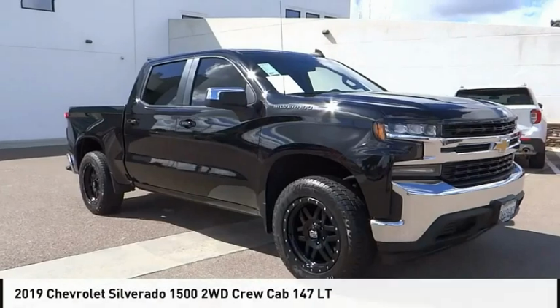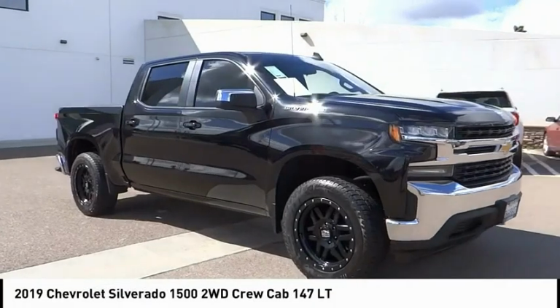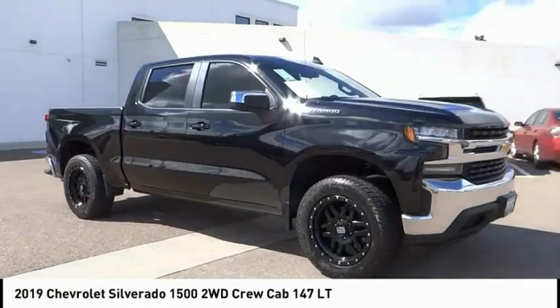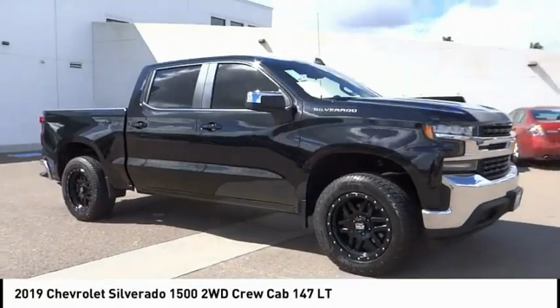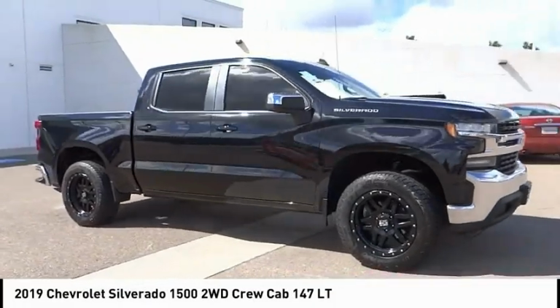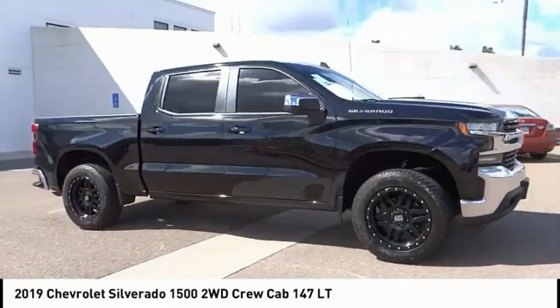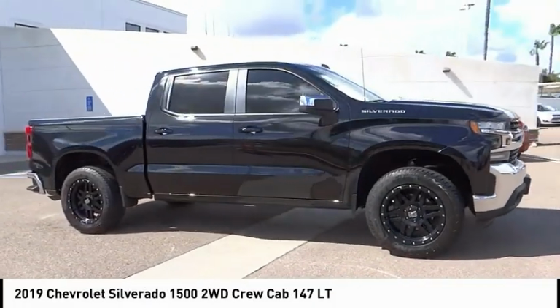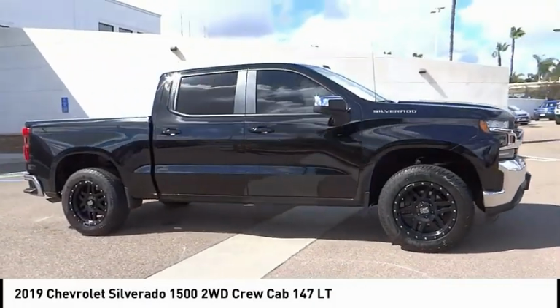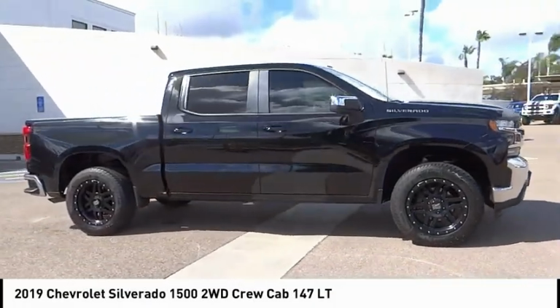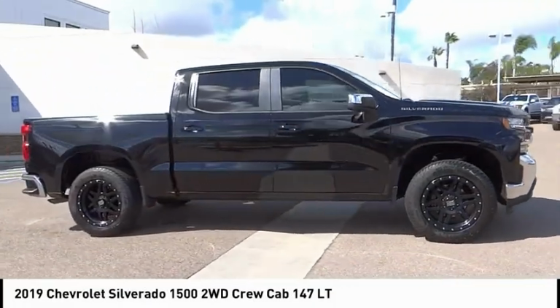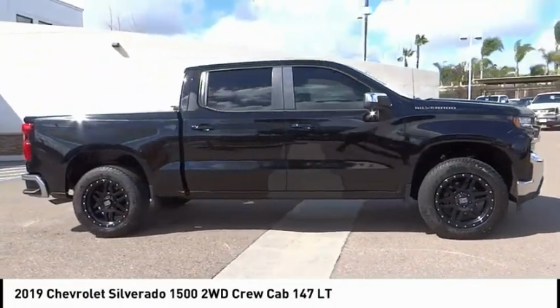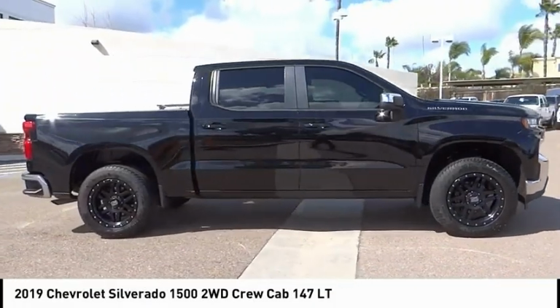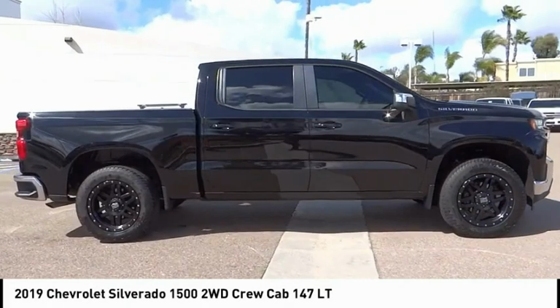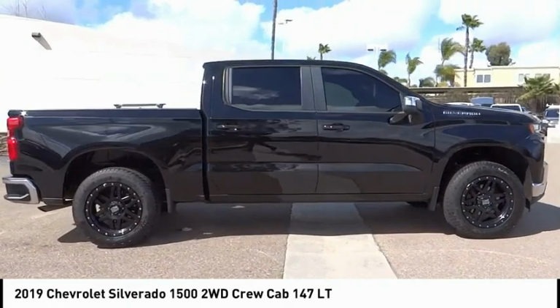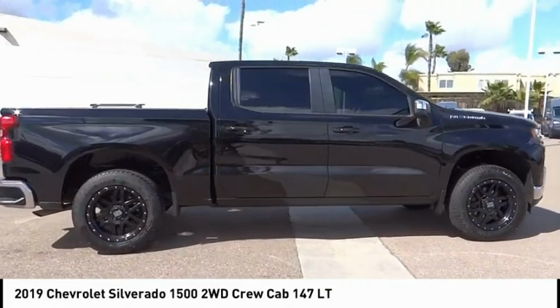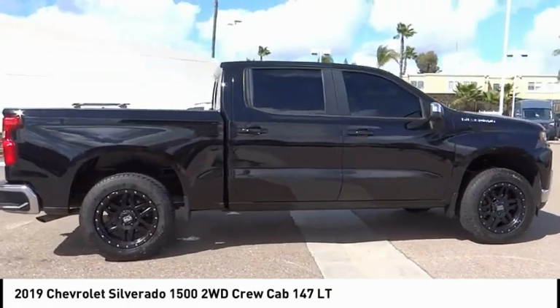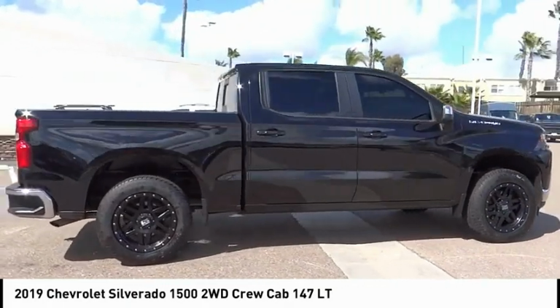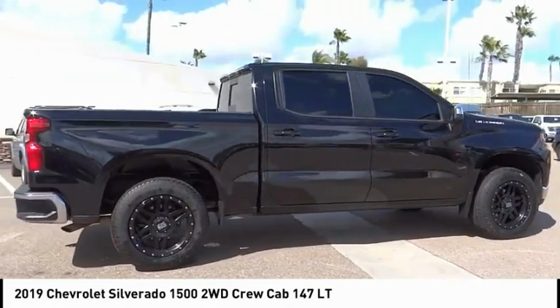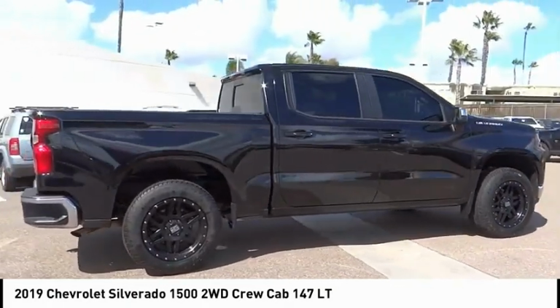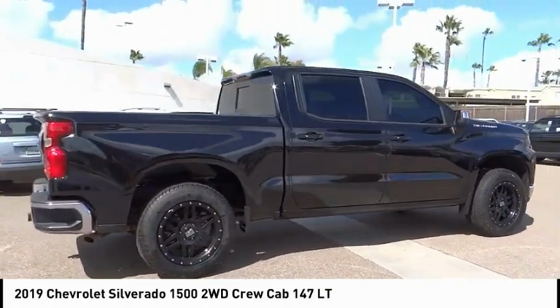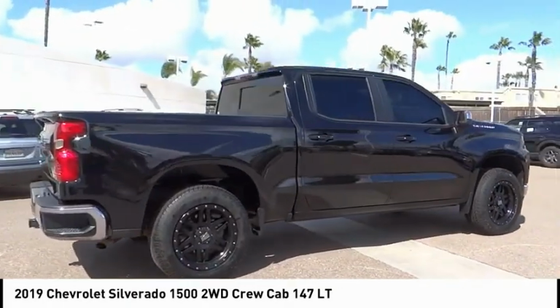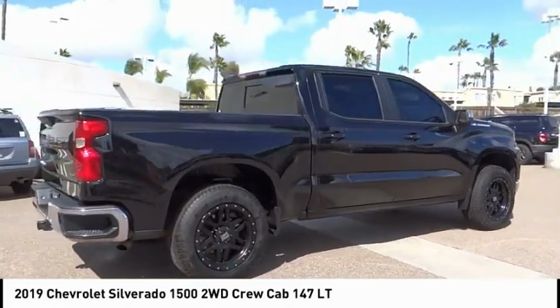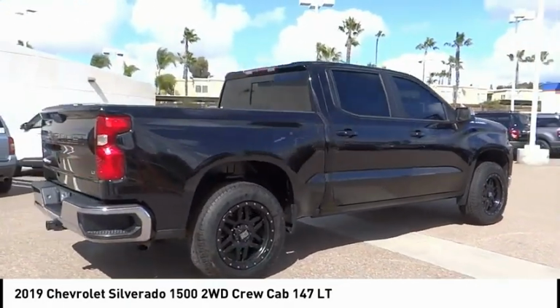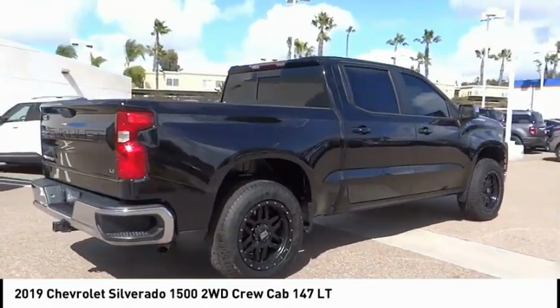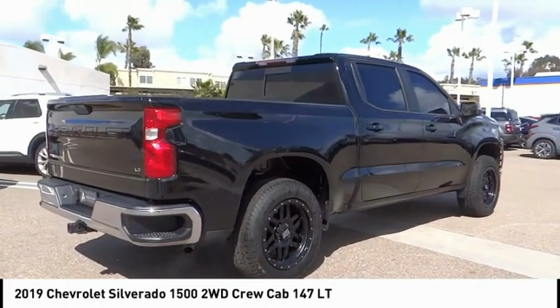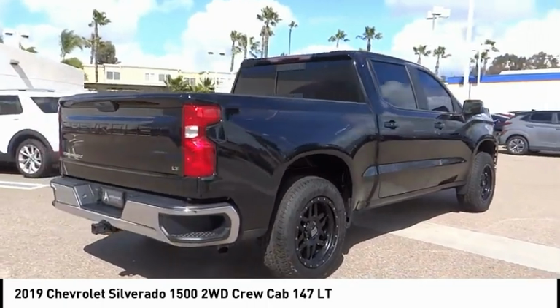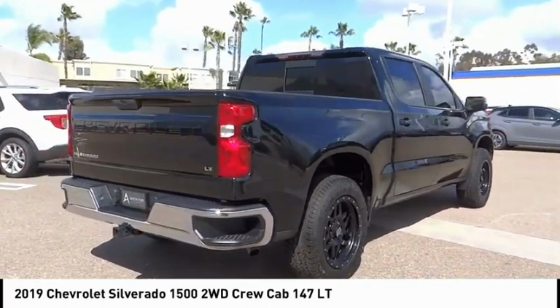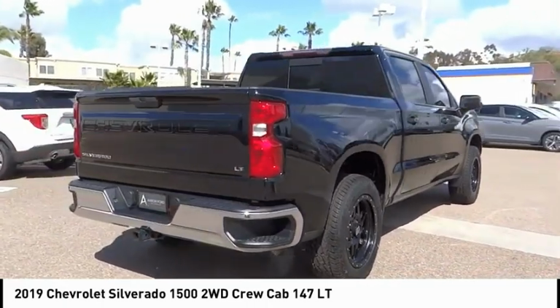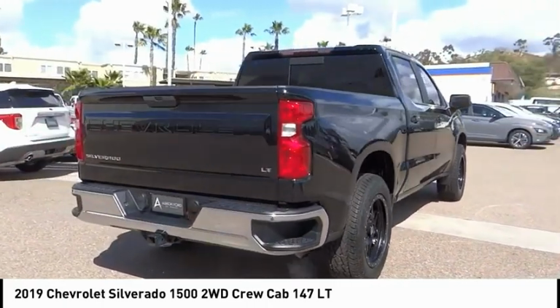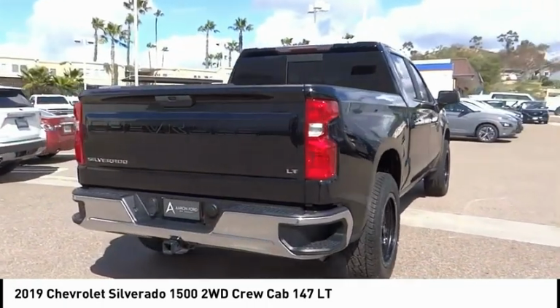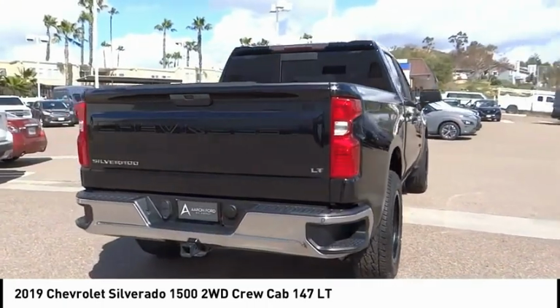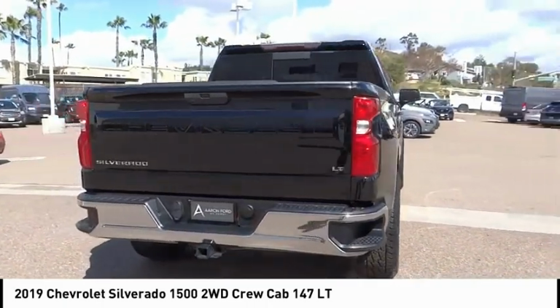You are going to love the 2019 Silverado 1500. The Chevy Silverado 1500 has the lowest cost of ownership of any full-size pickup. This vehicle has less than 60,000 miles.